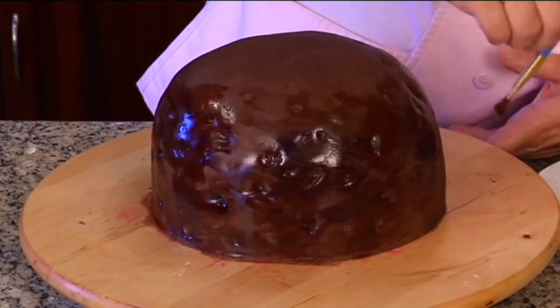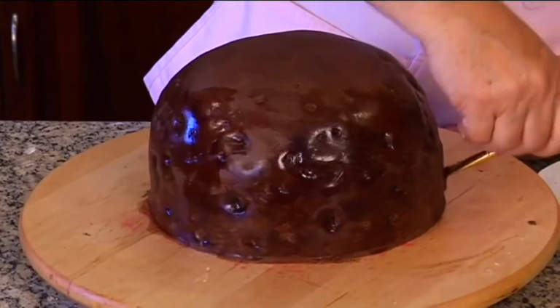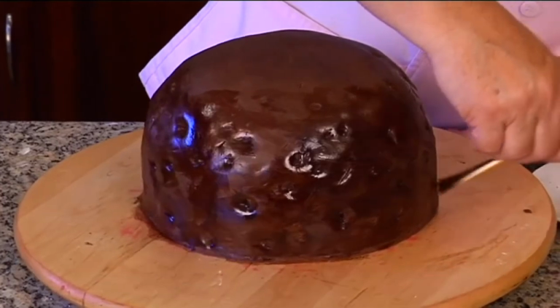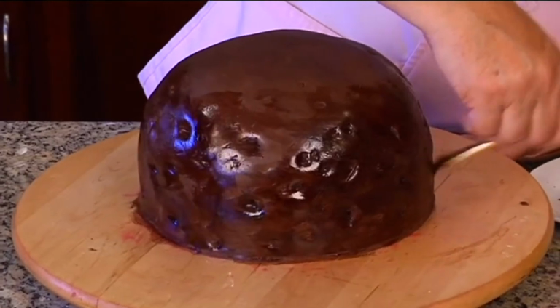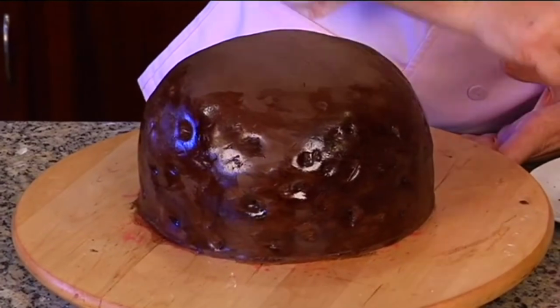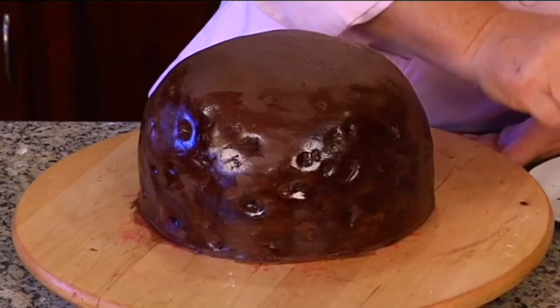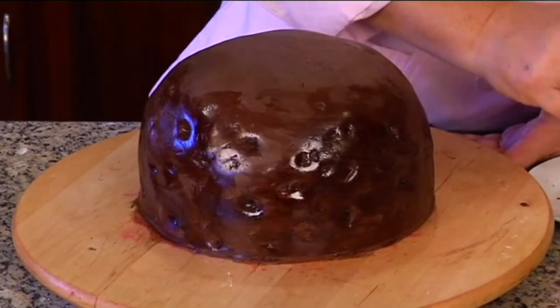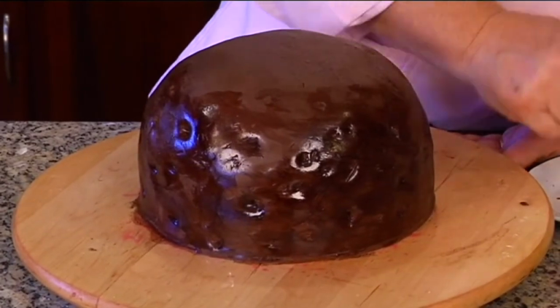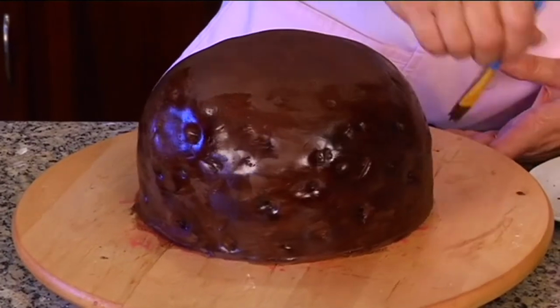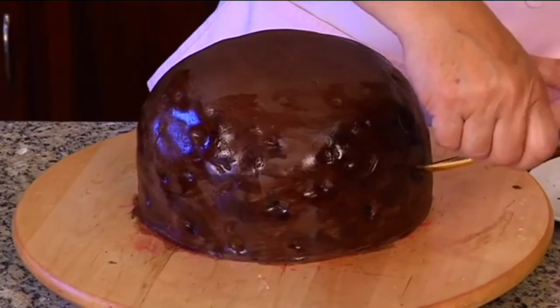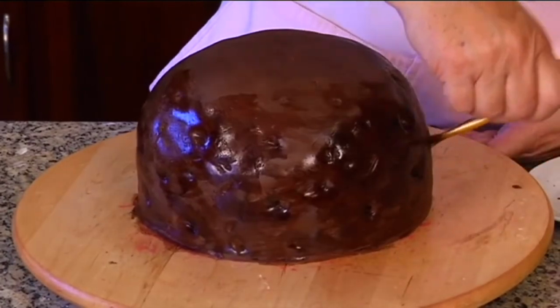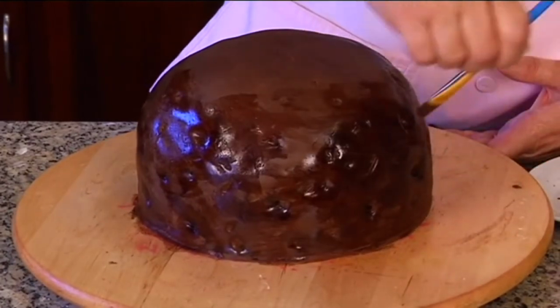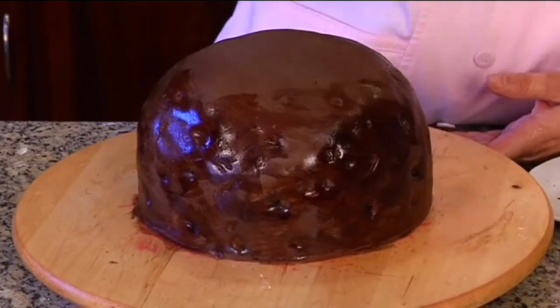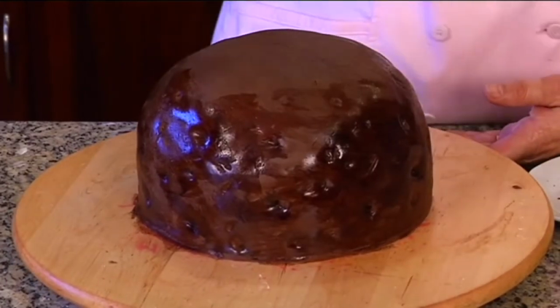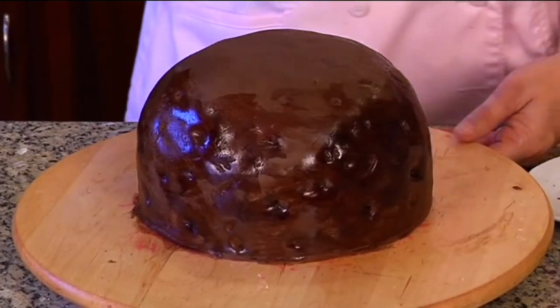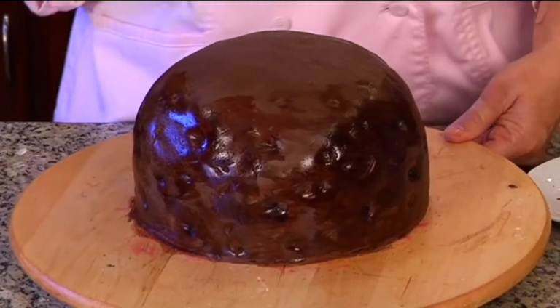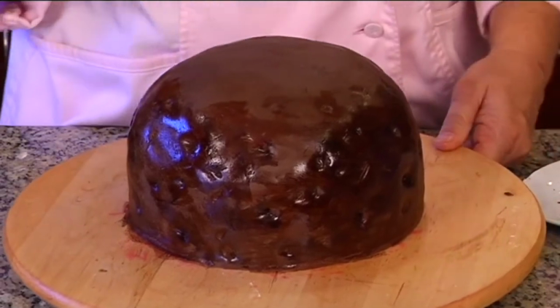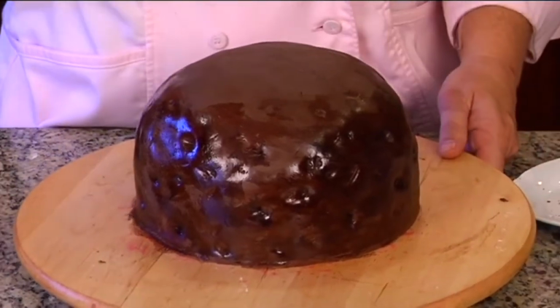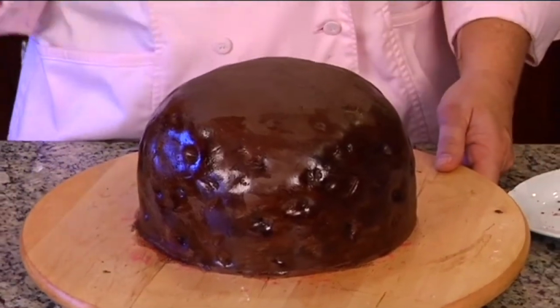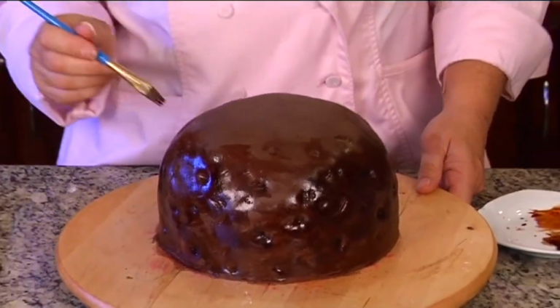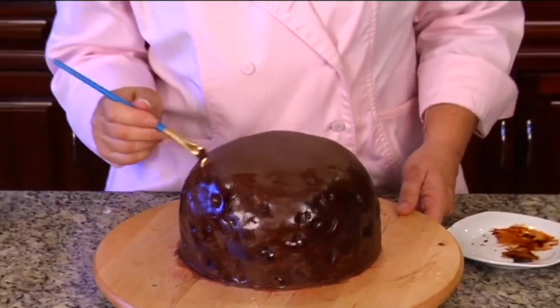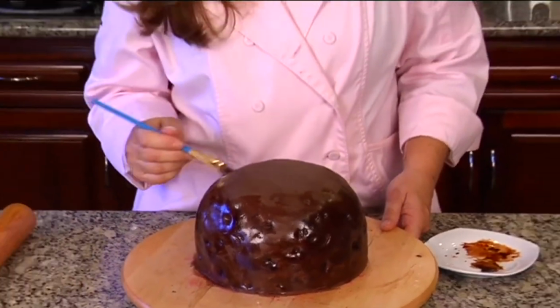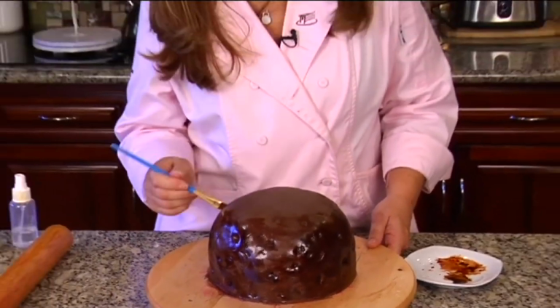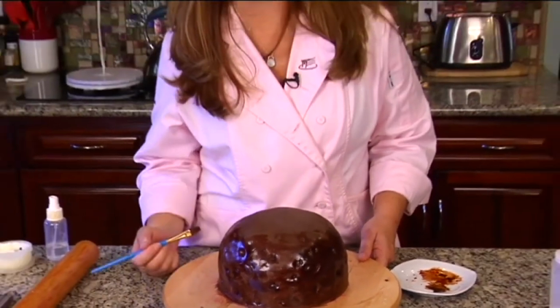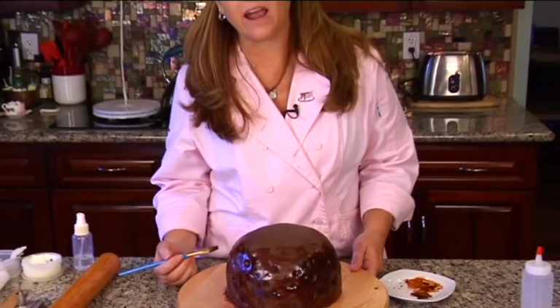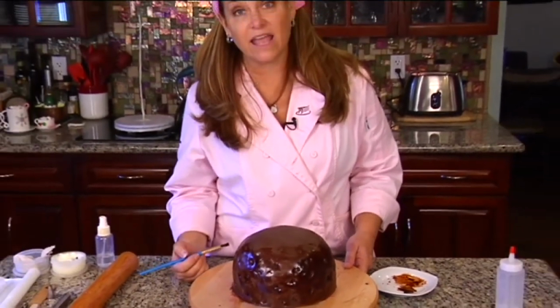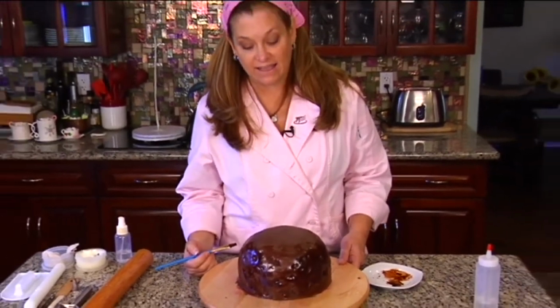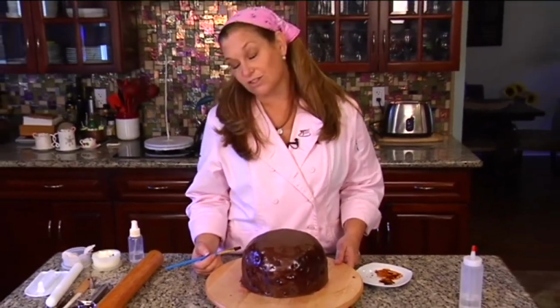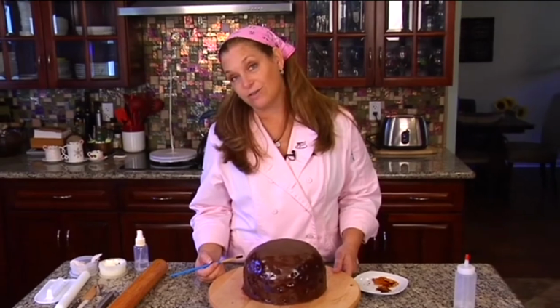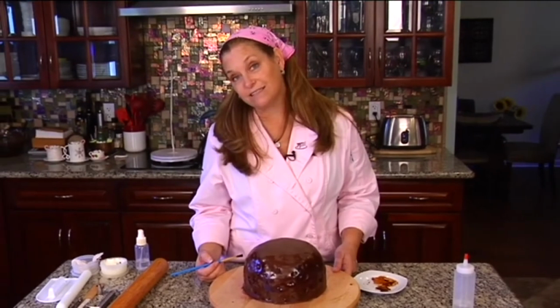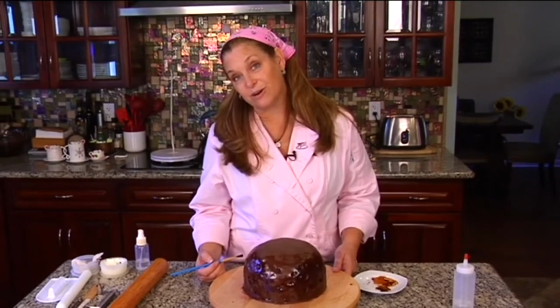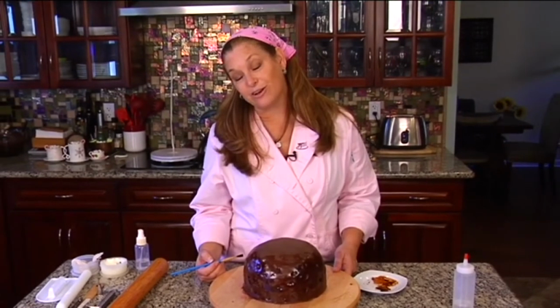I think we're good. So we're going to take this now — I'm going to show you how to attach it to the platform board we've already prepared, and then we'll start with the rest. We'll start with our cream.